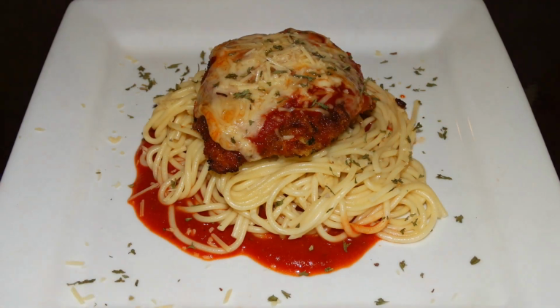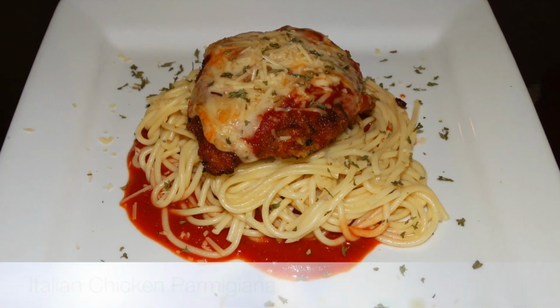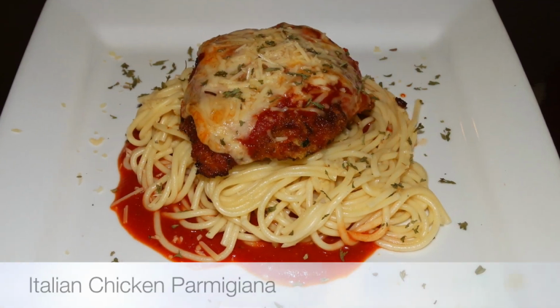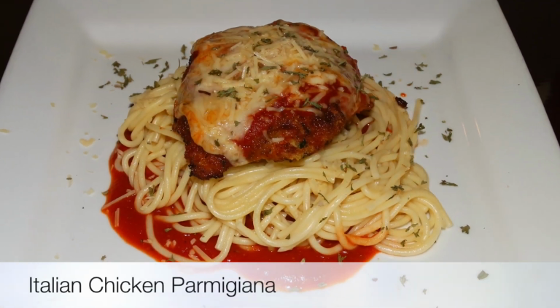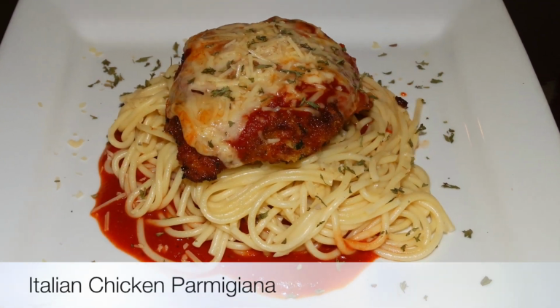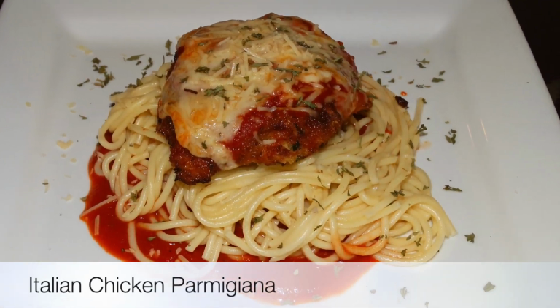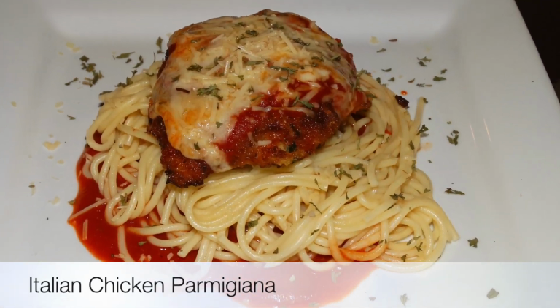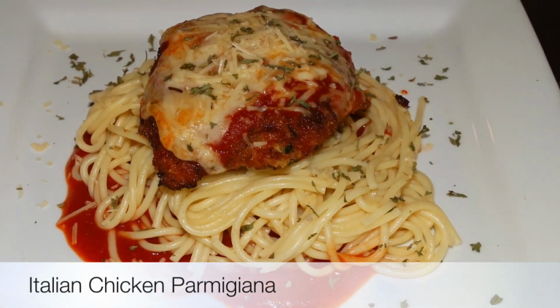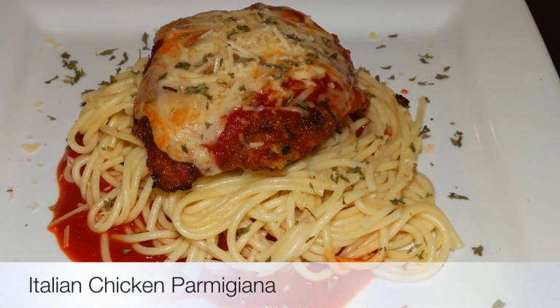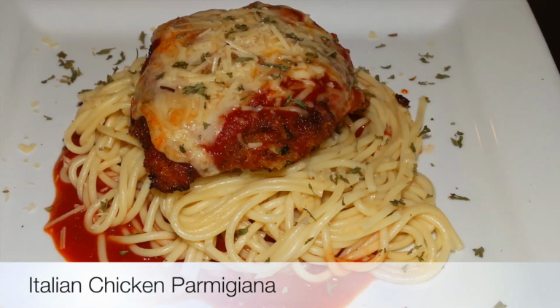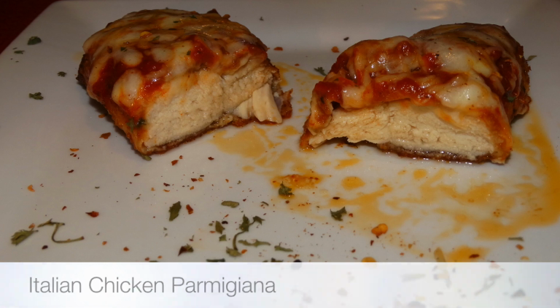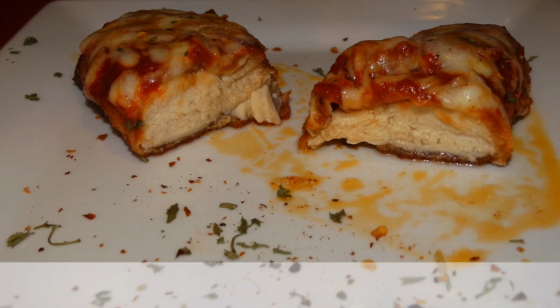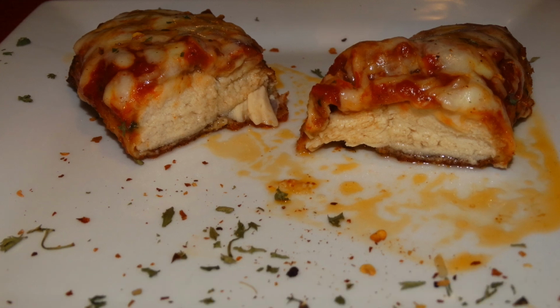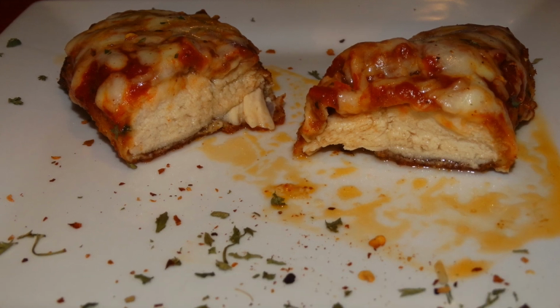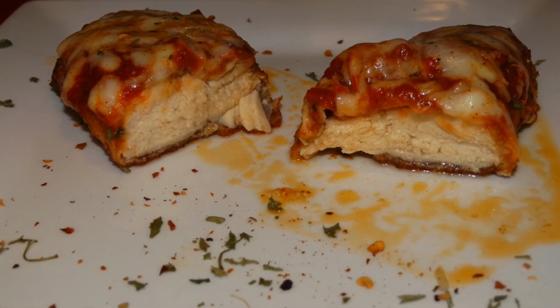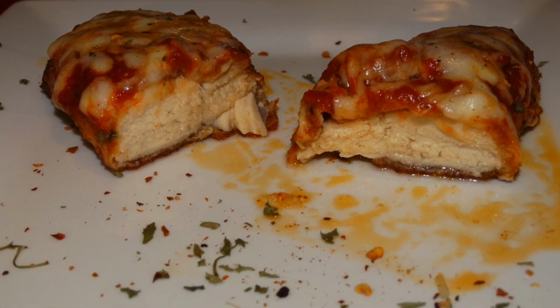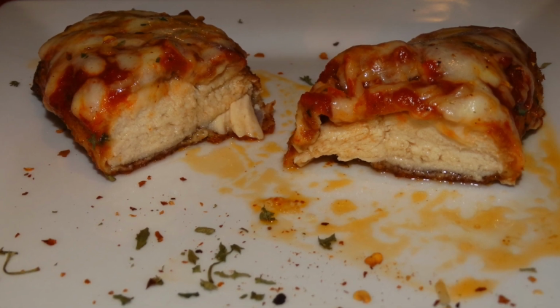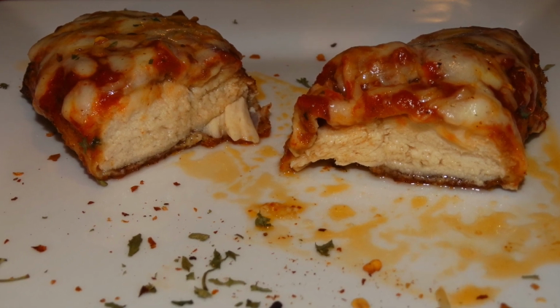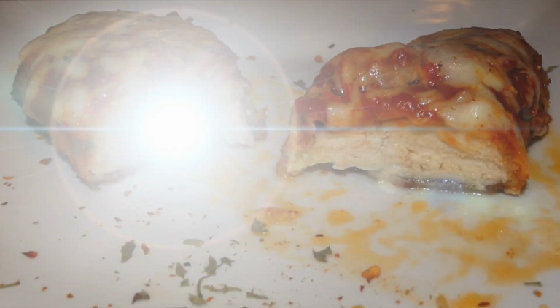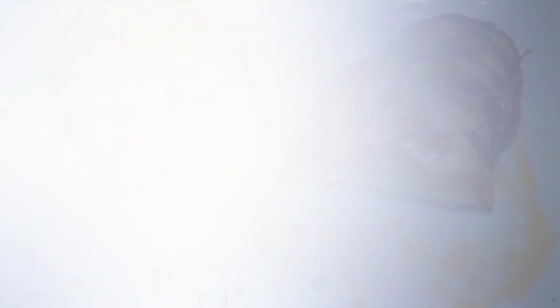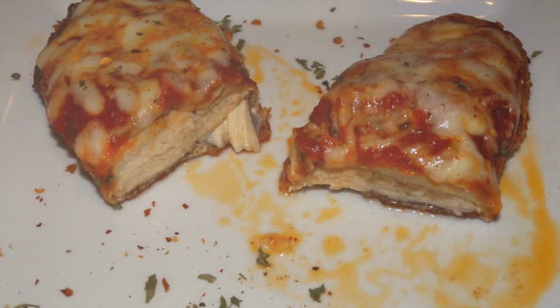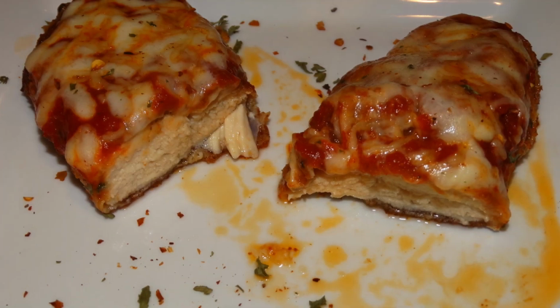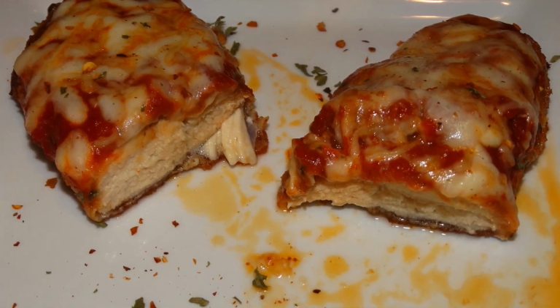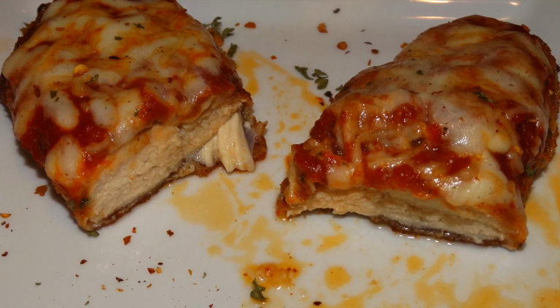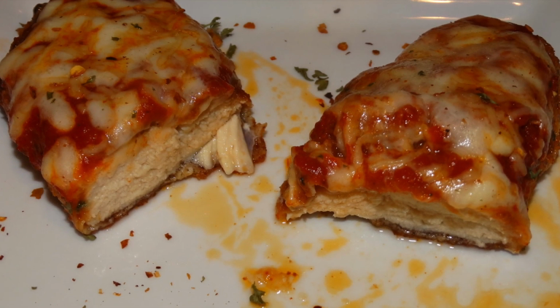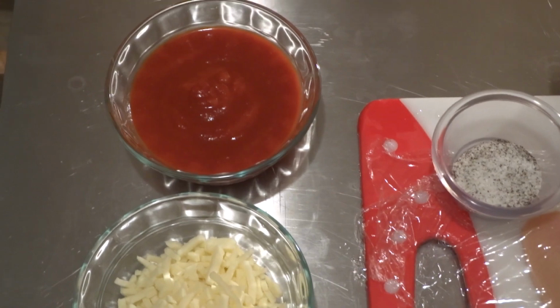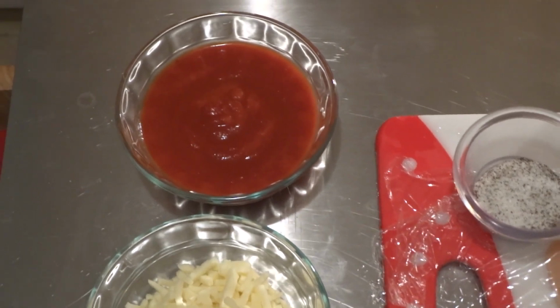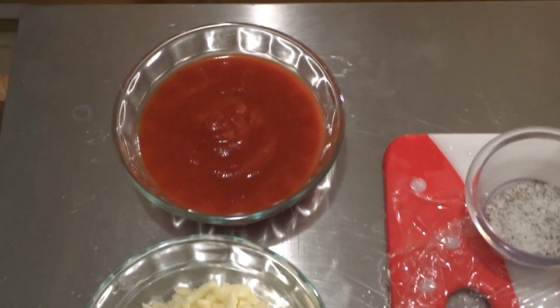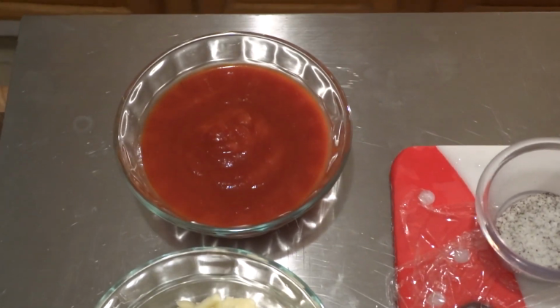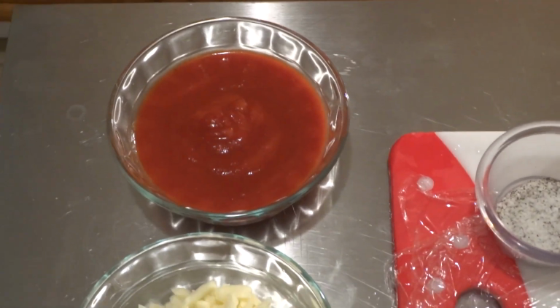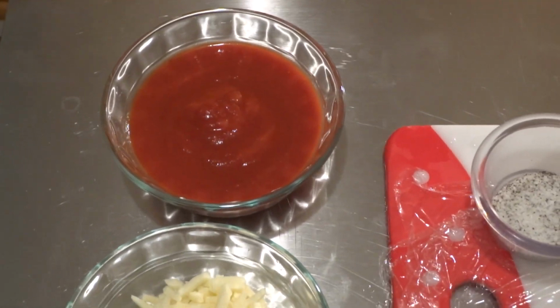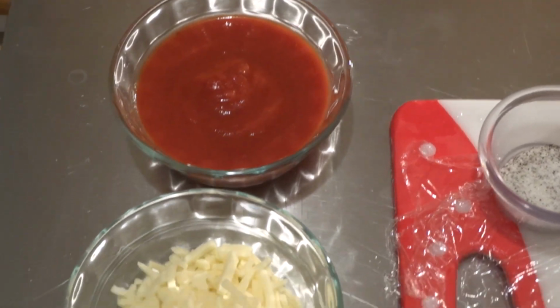Hey guys, thanks for cooking with Tammy! Today I'm going to show you how to make an Italian style chicken parmesan. With that being said, let's get started.